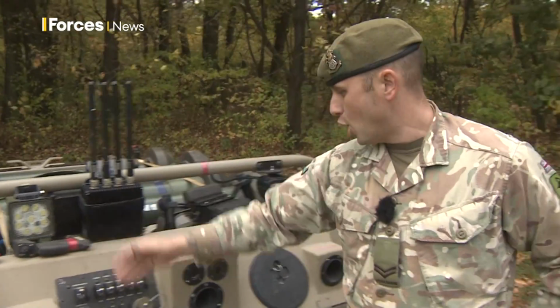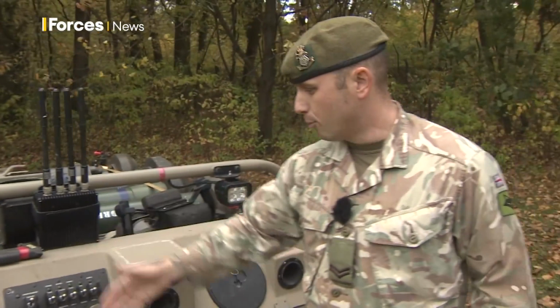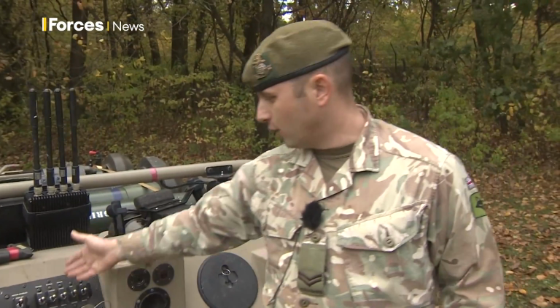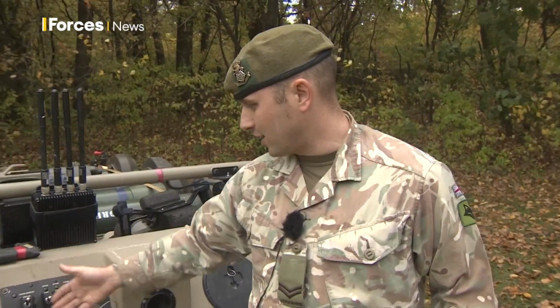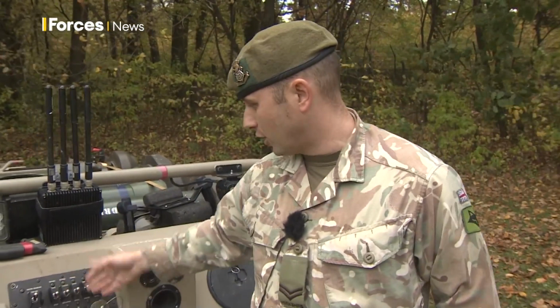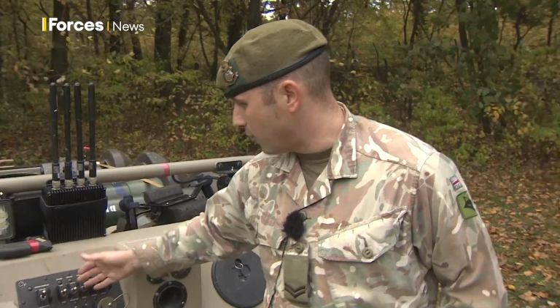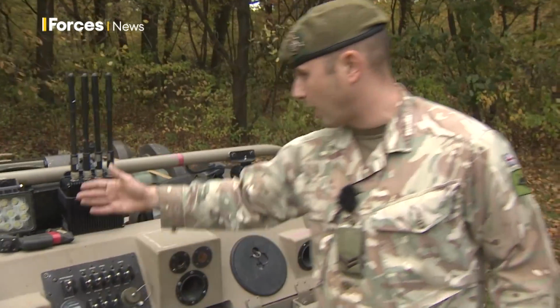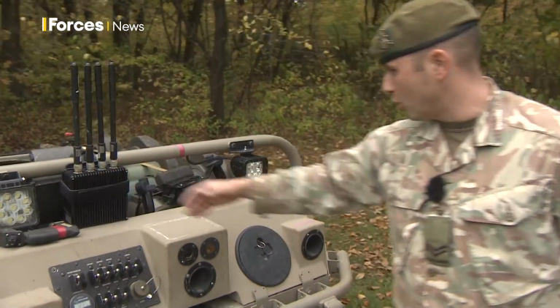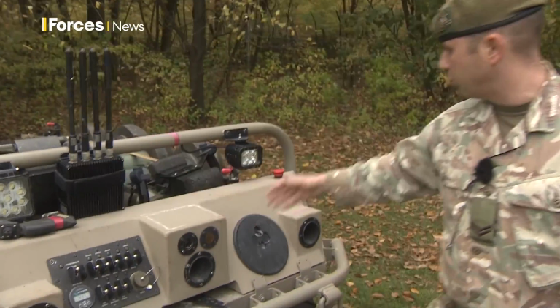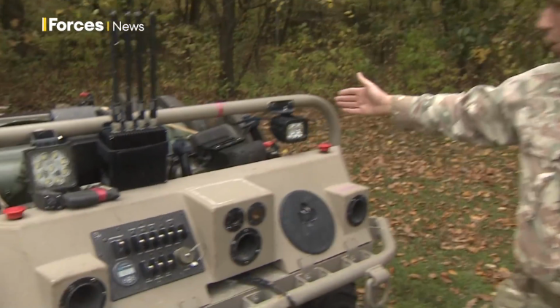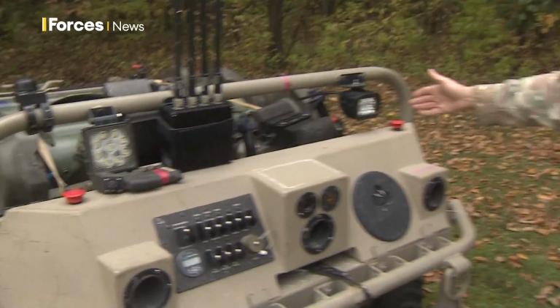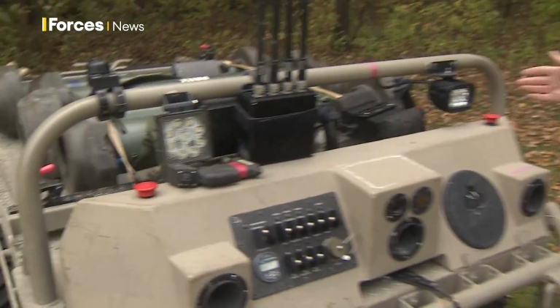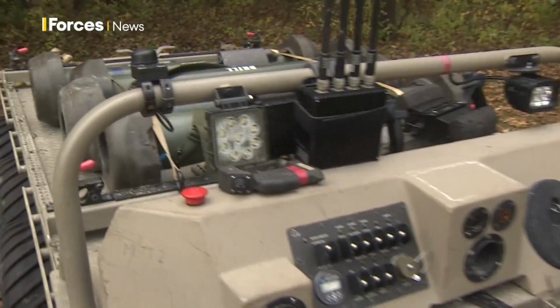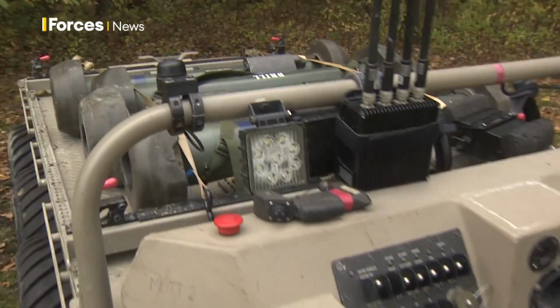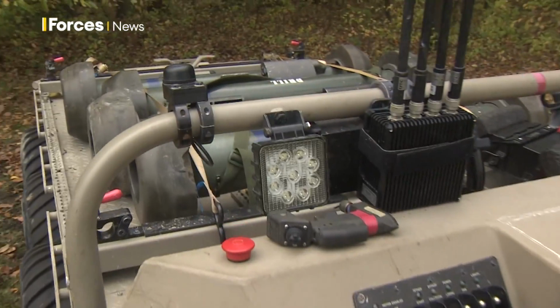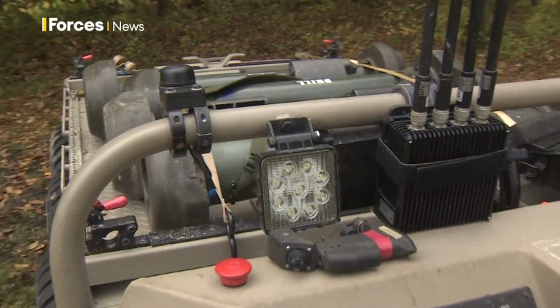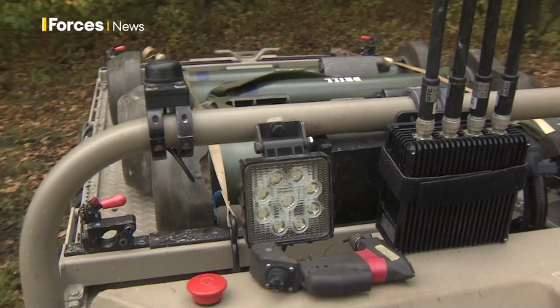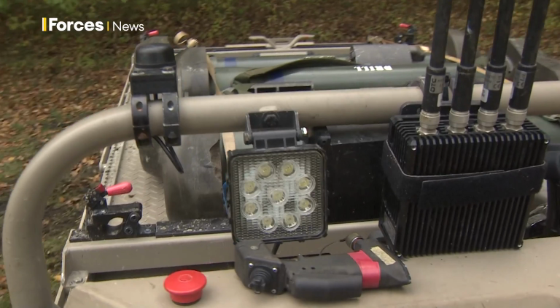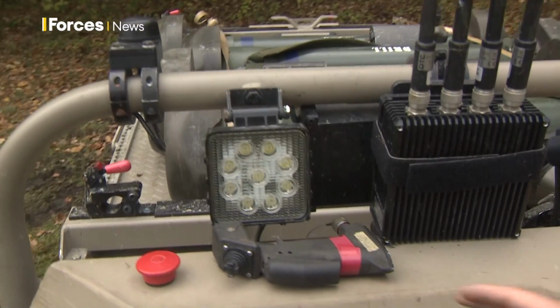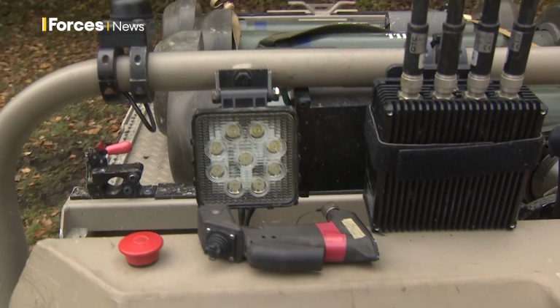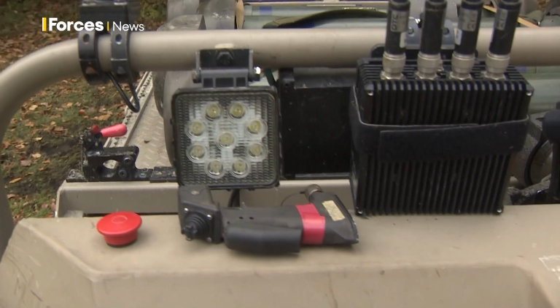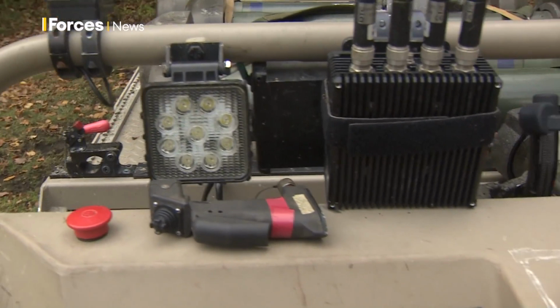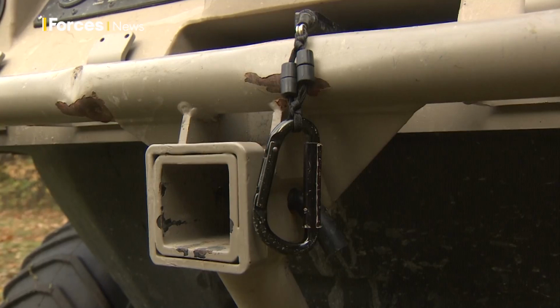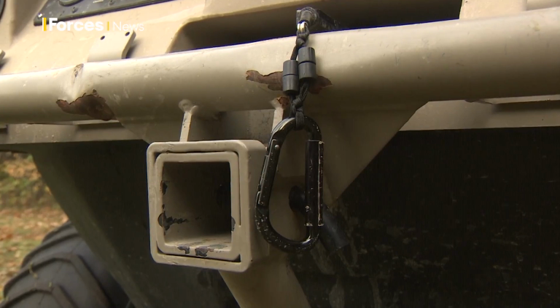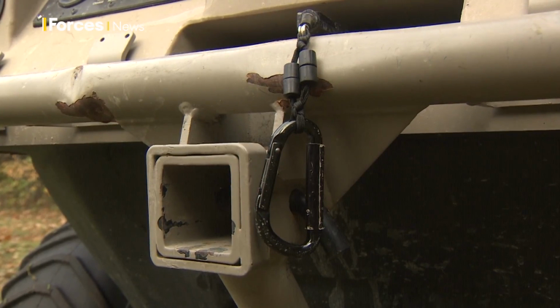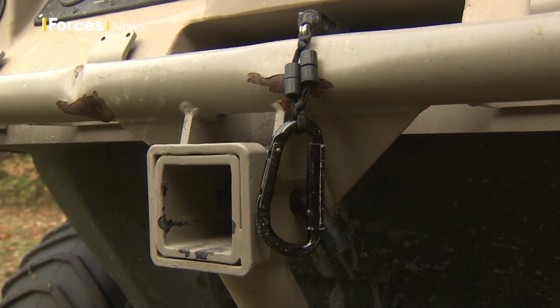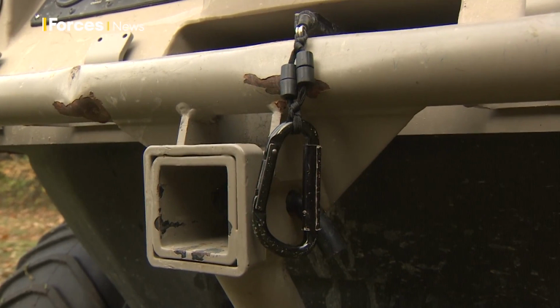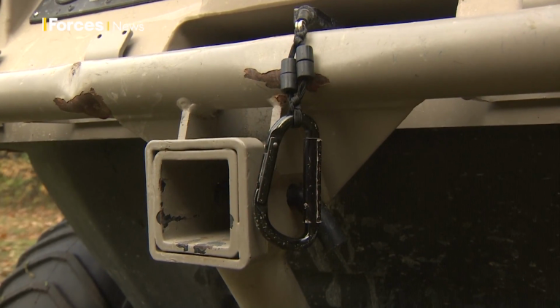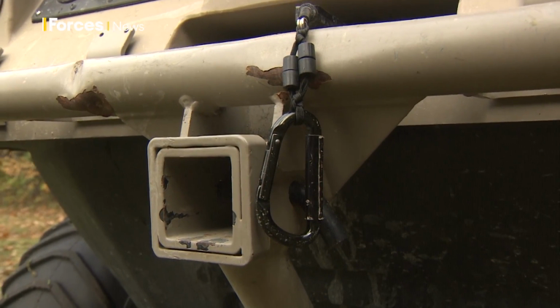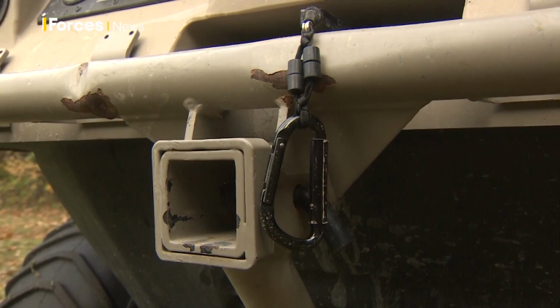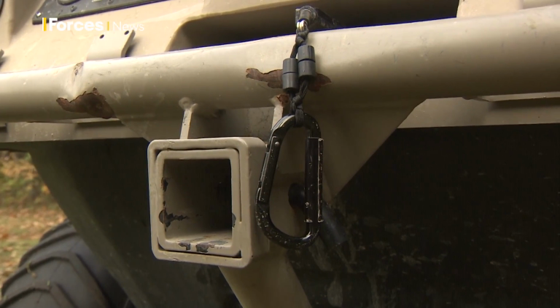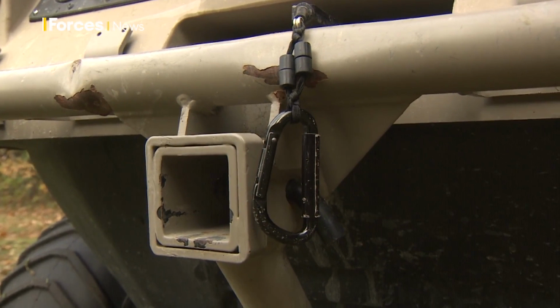There are a number of little gadgets on here. We've got cameras, we've got lights that can come on, that's how we power it. We've also been fitted with a winch for recovery purposes.